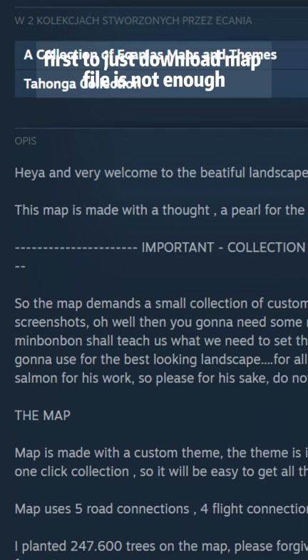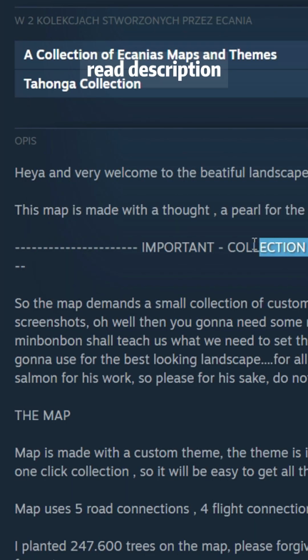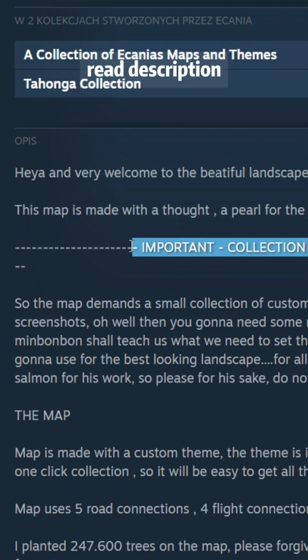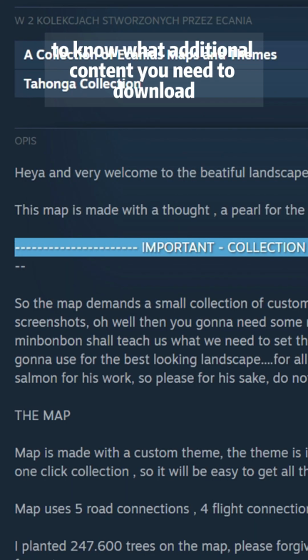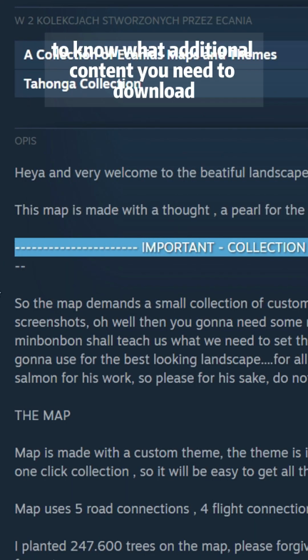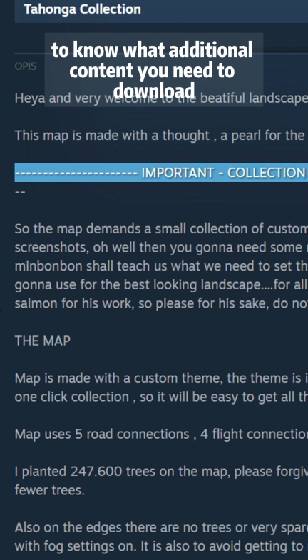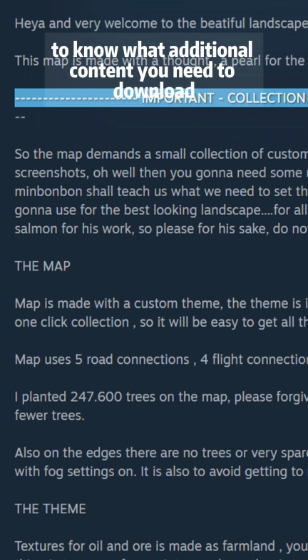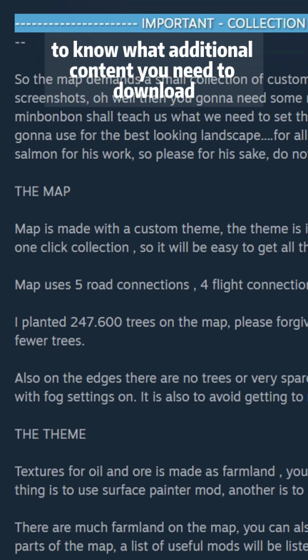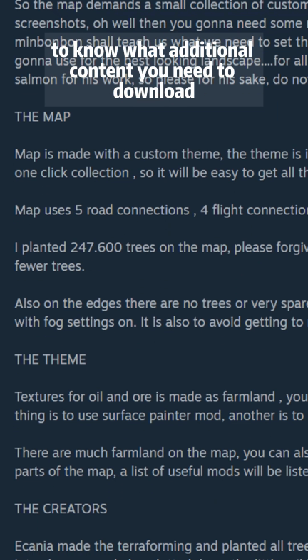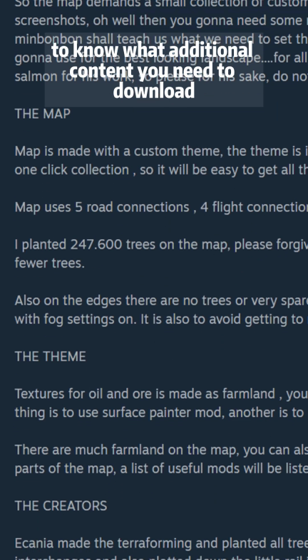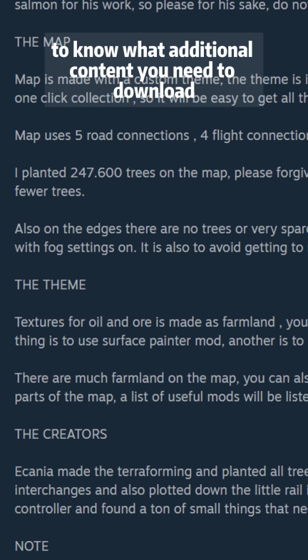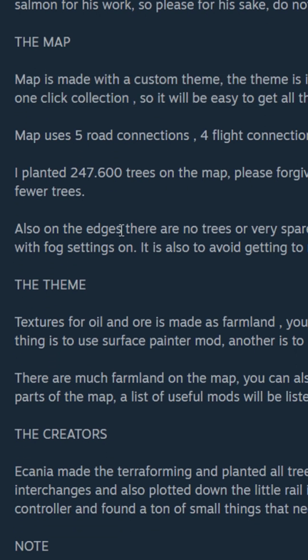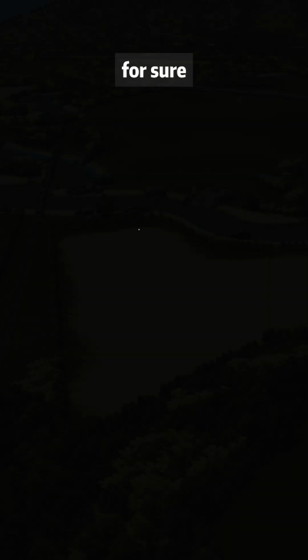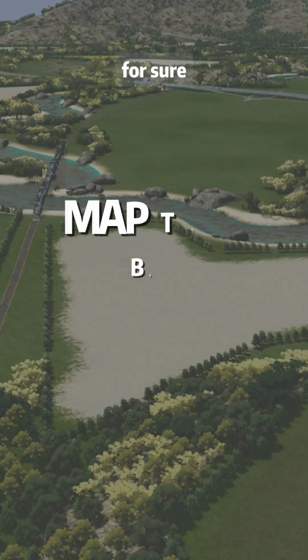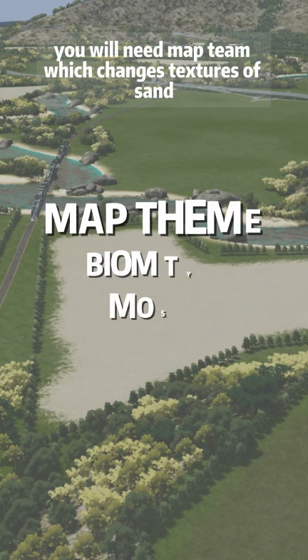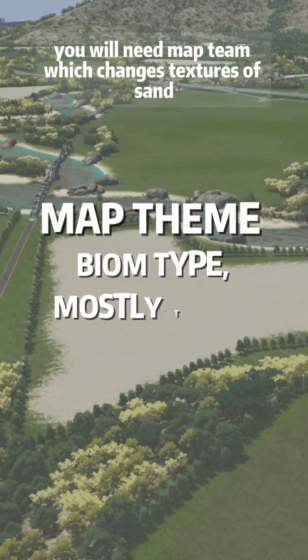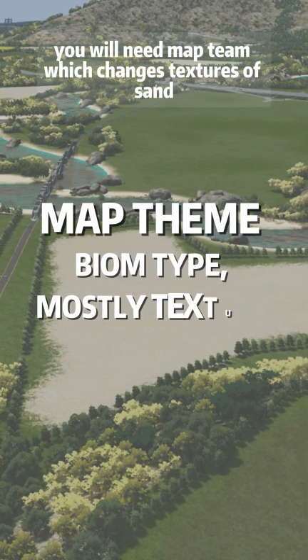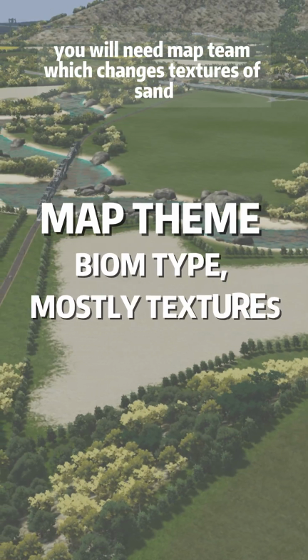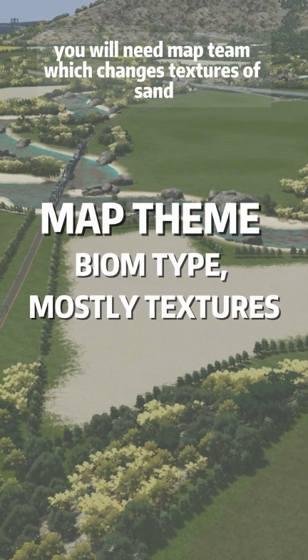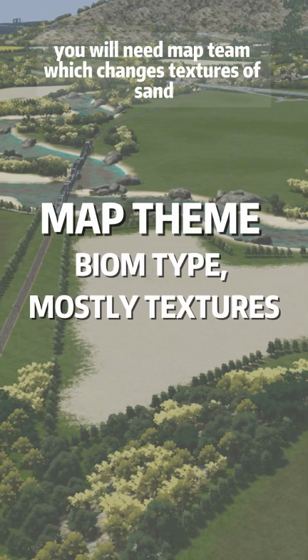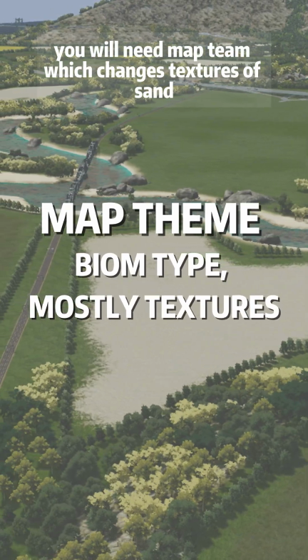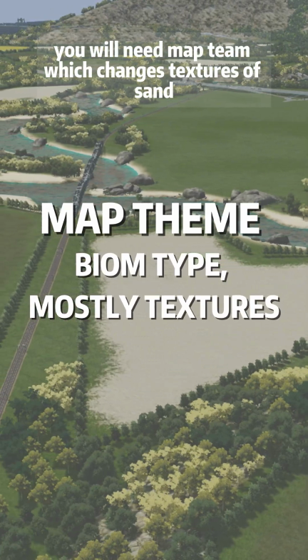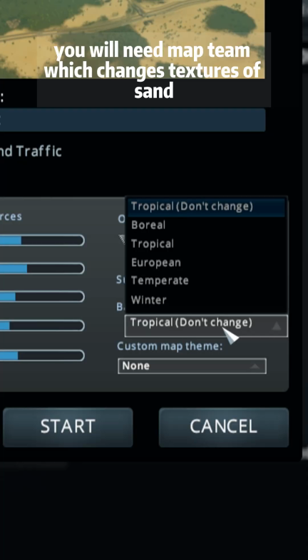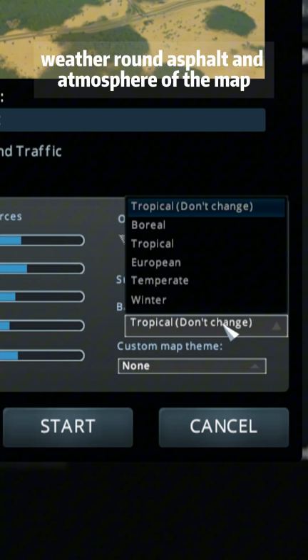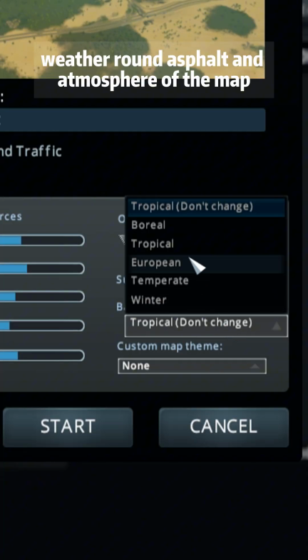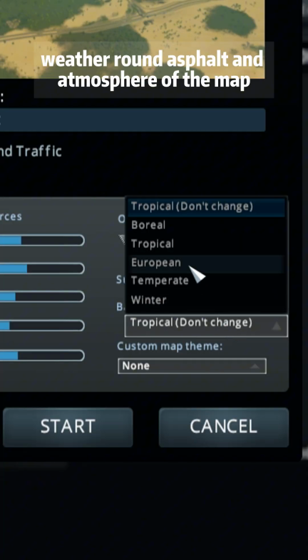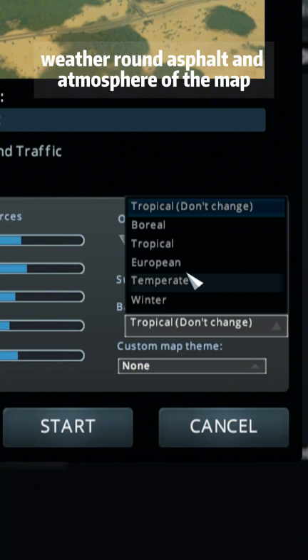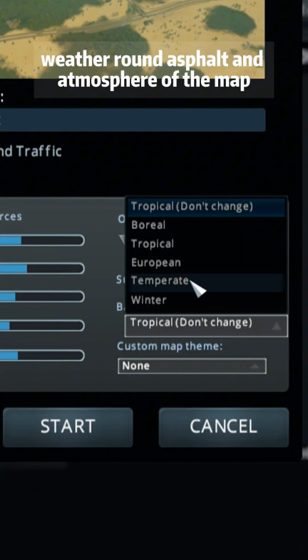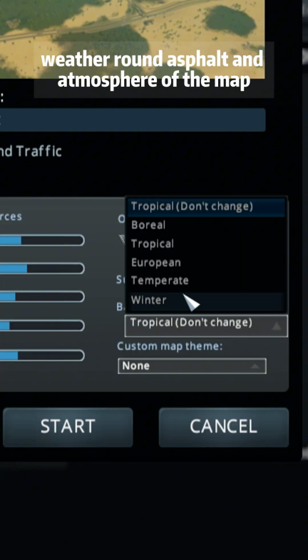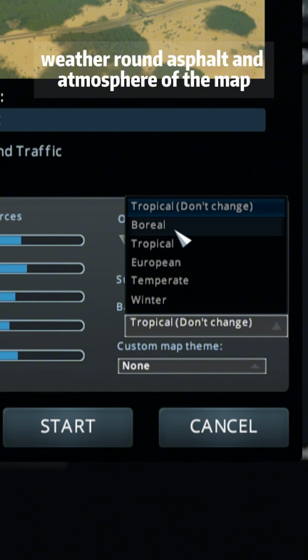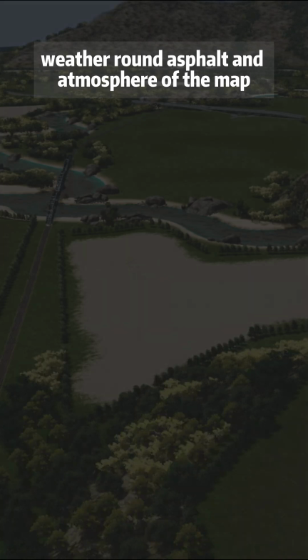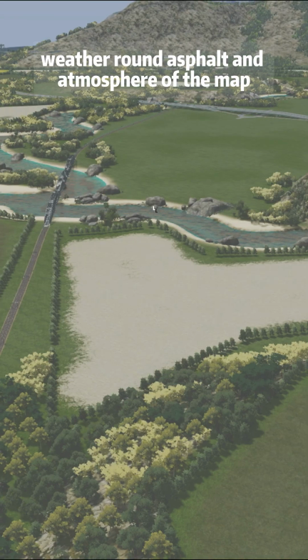Read the description to know what additional content you need to download. For sure, you will need Map Theme, which changes textures of sand, water, ground, asphalt, and the atmosphere of the map.